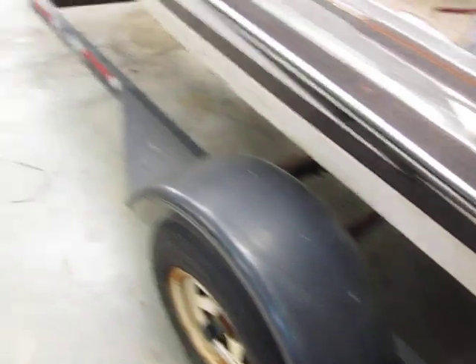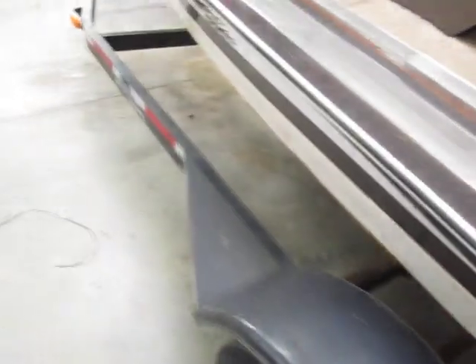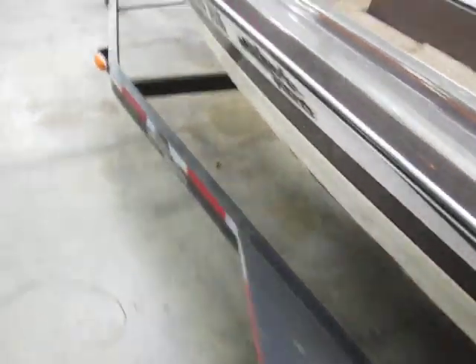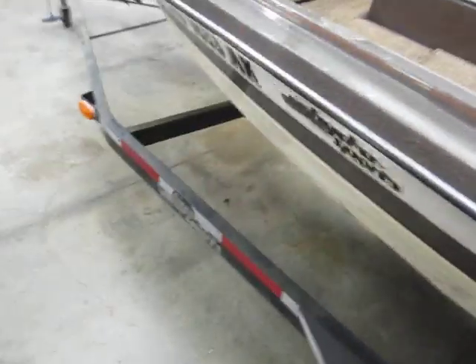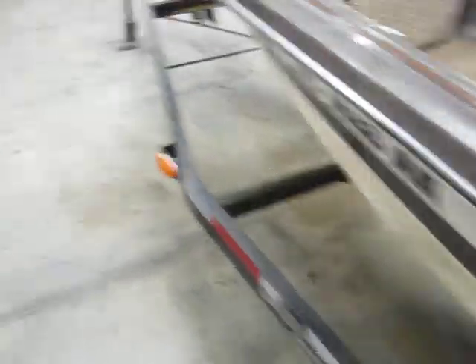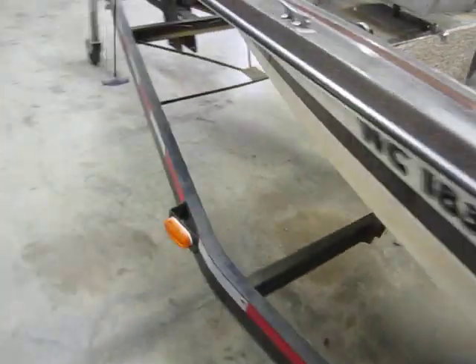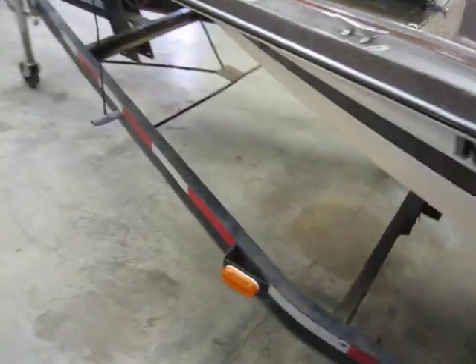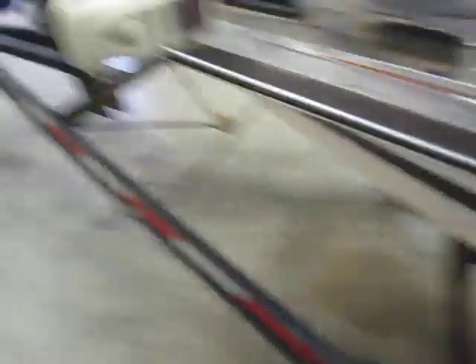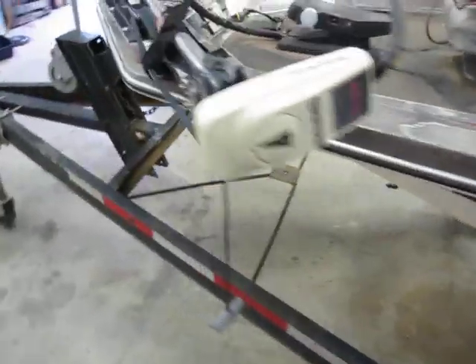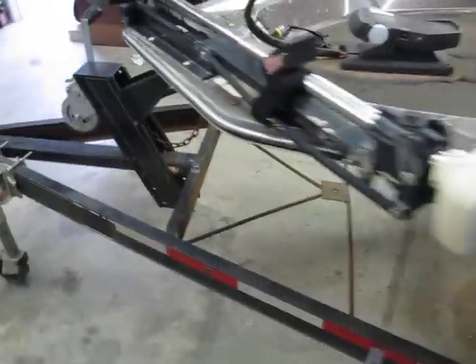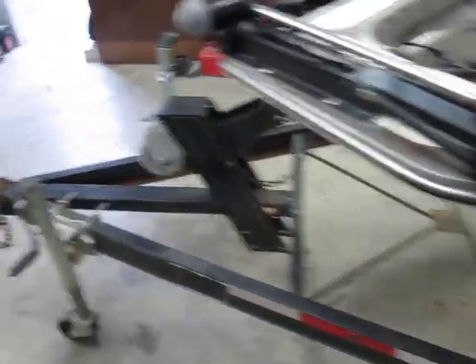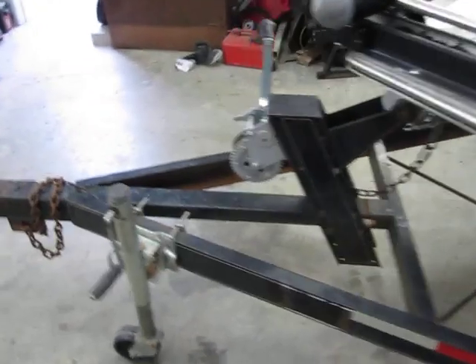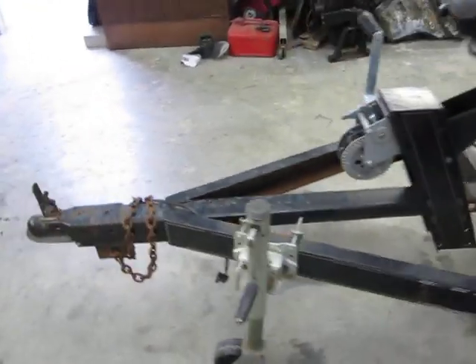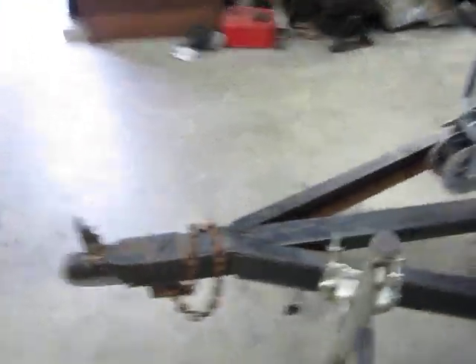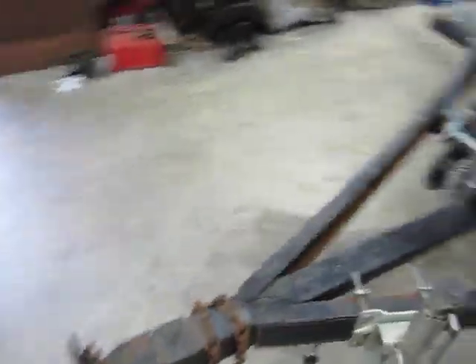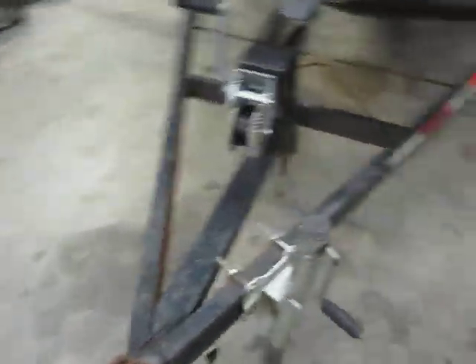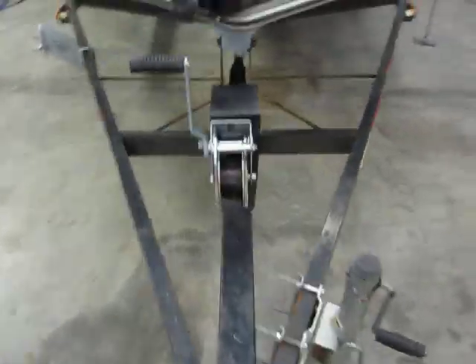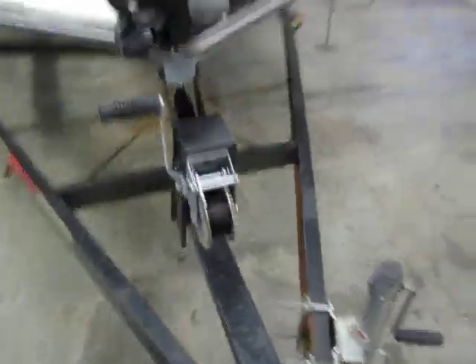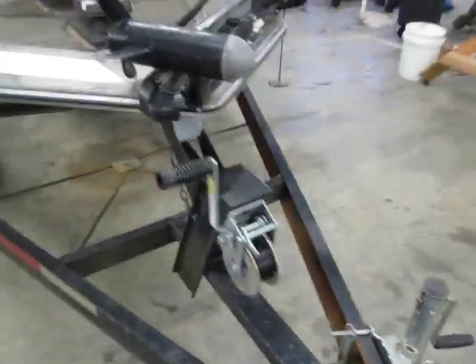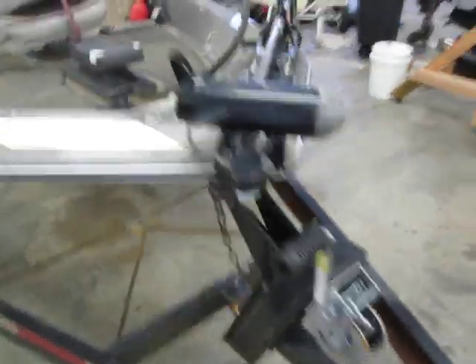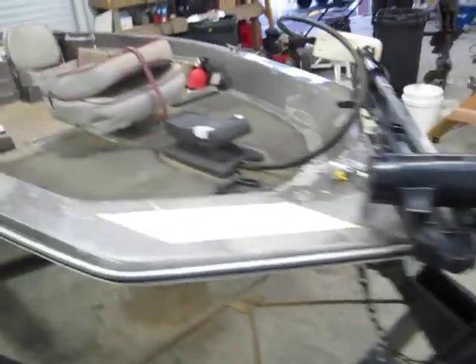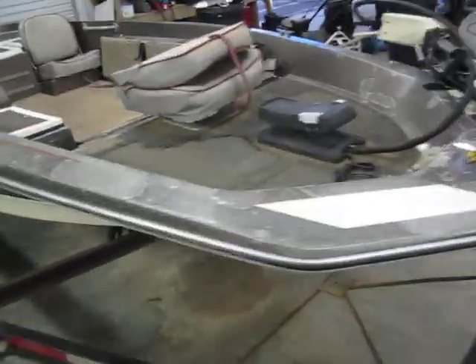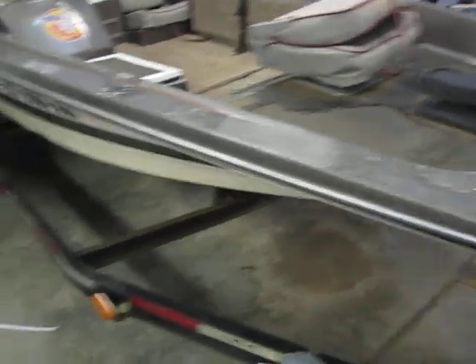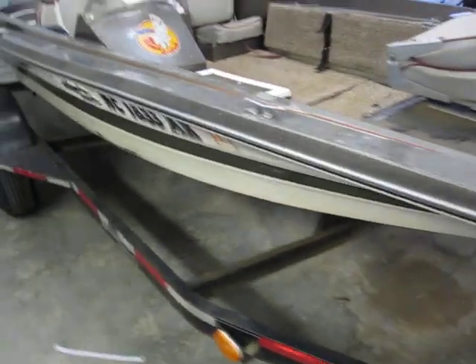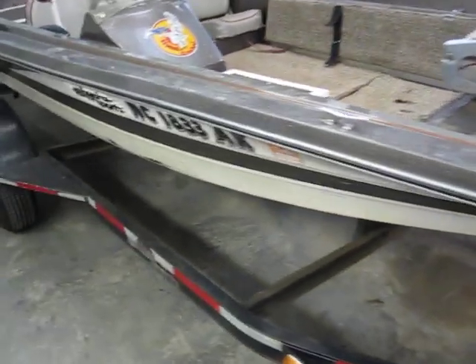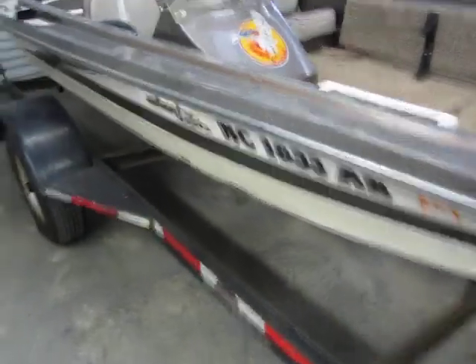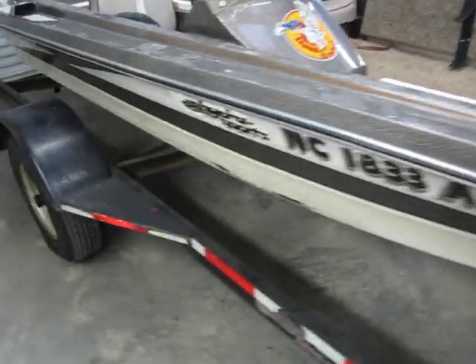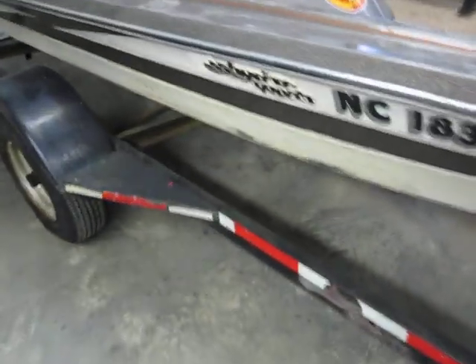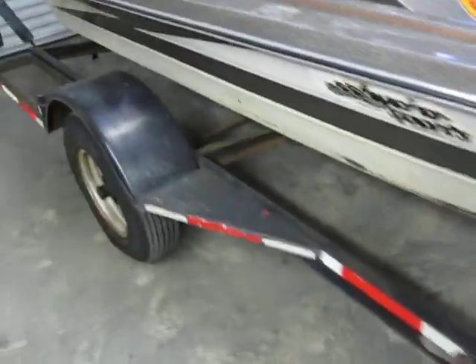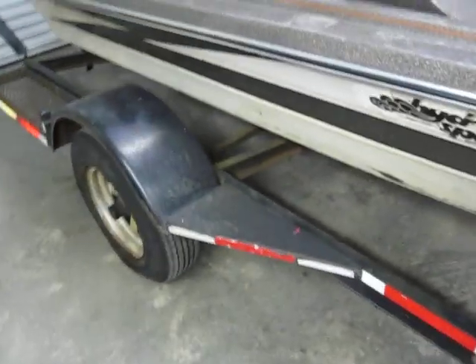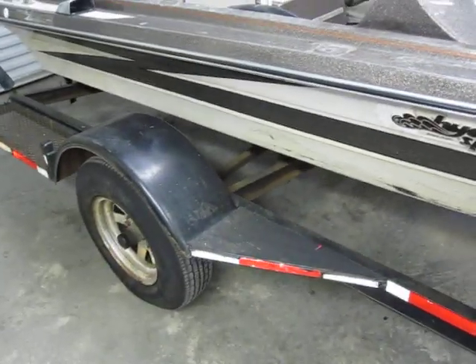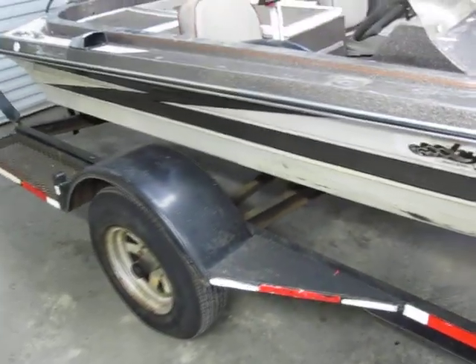Trailer's in good shape, nice and road-worthy. Just pulled back from North Carolina on it with no problems. The tires are in good condition.